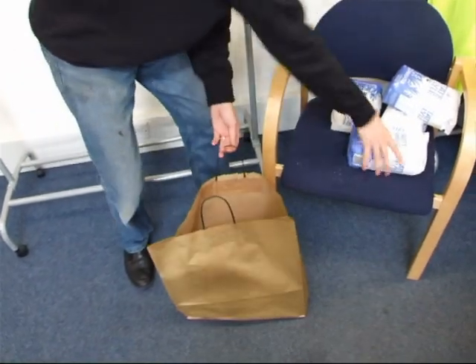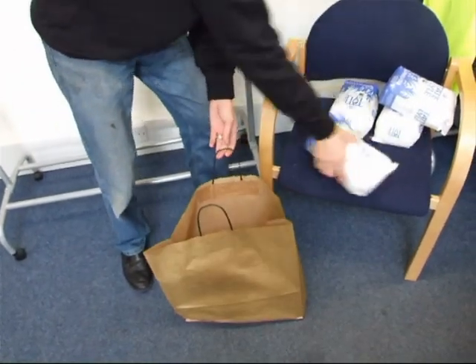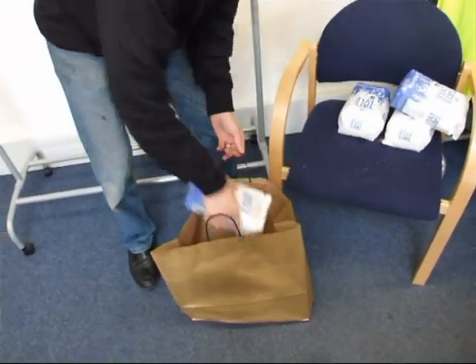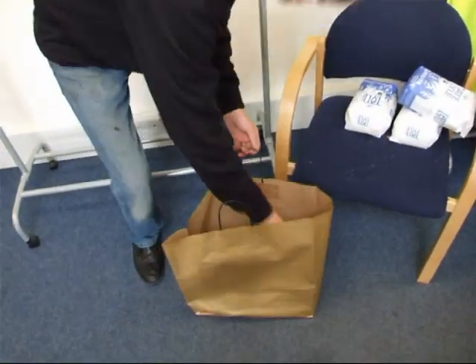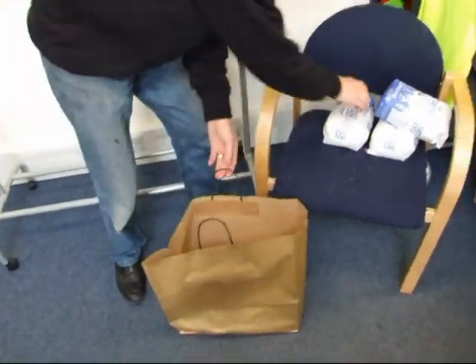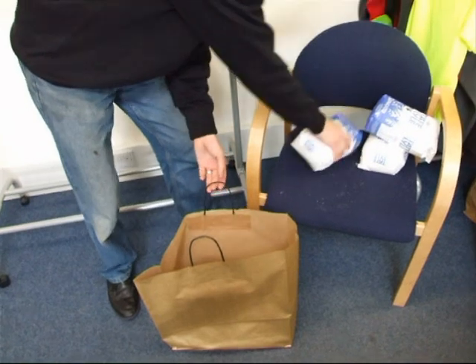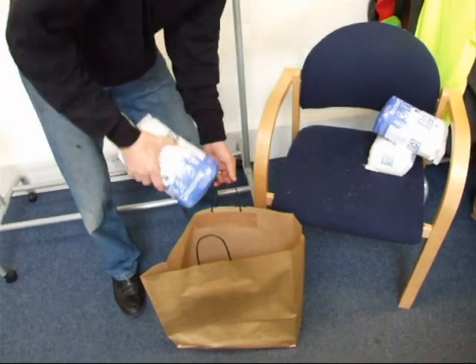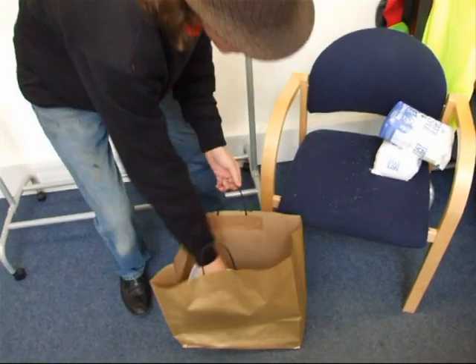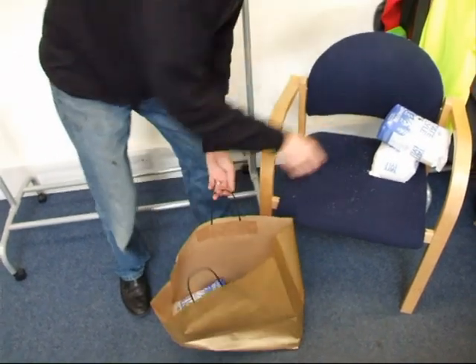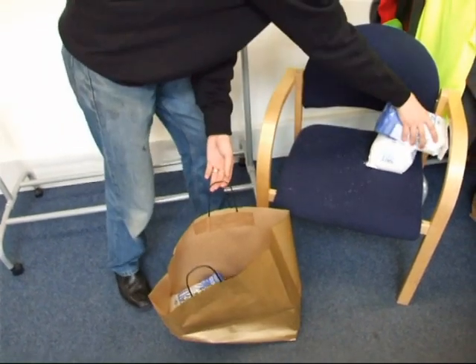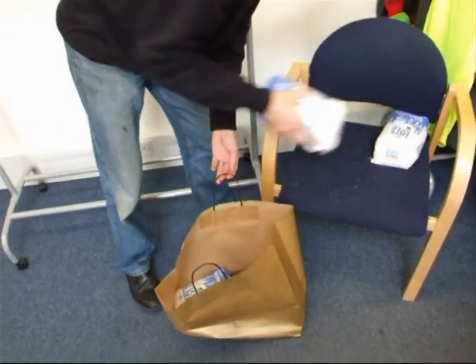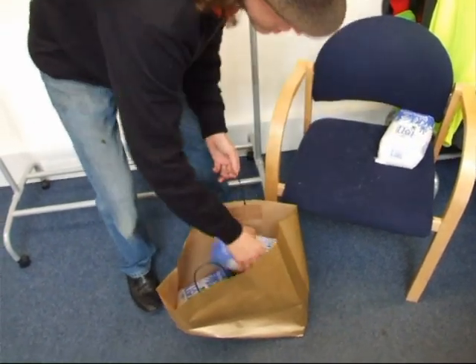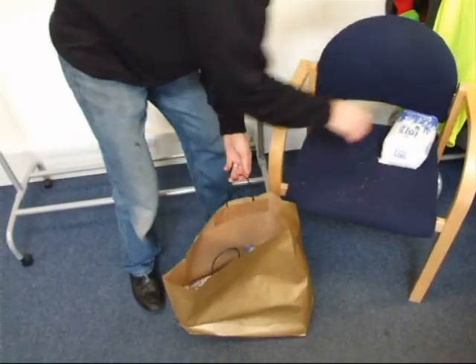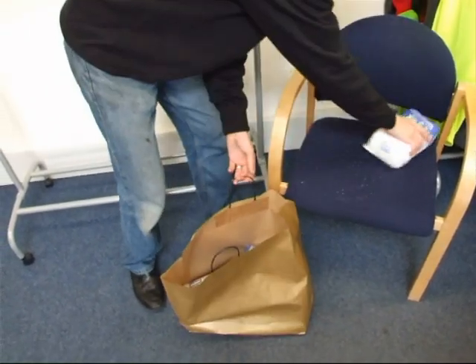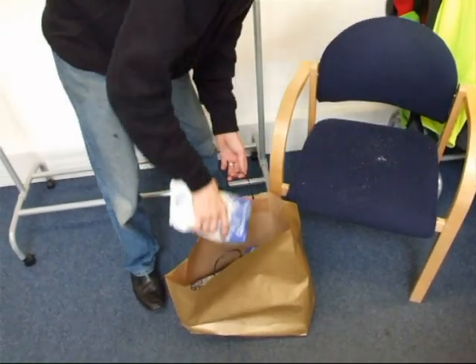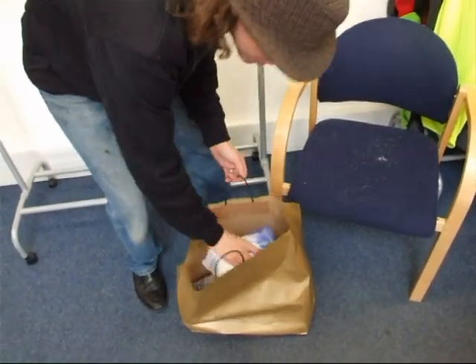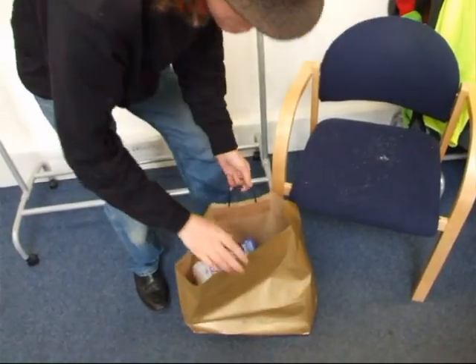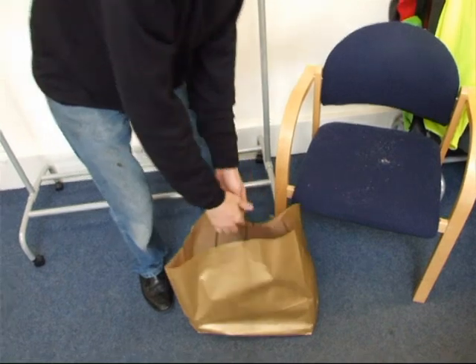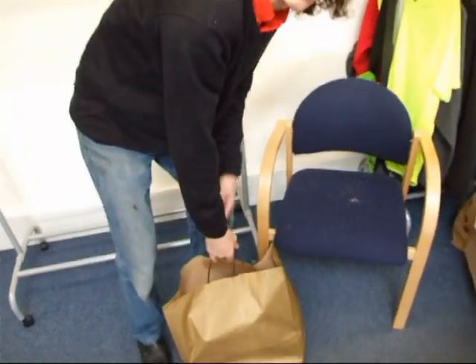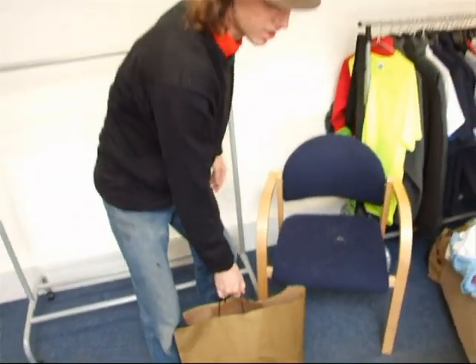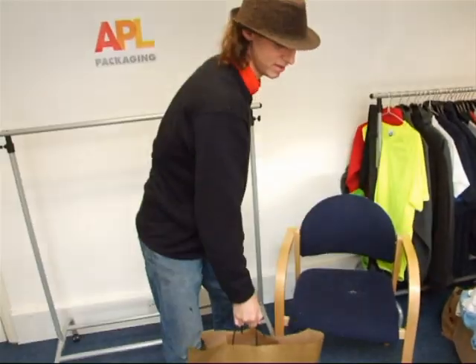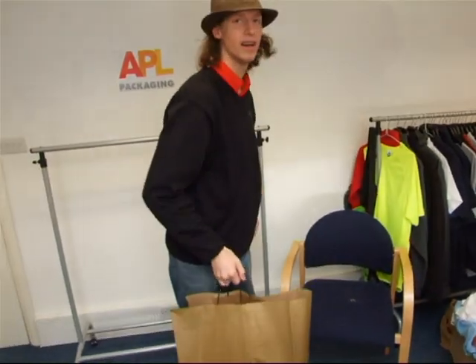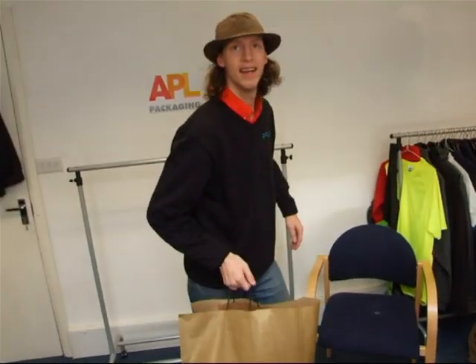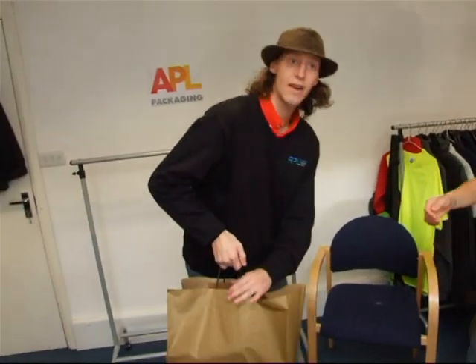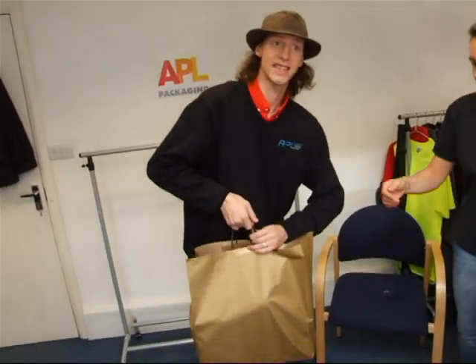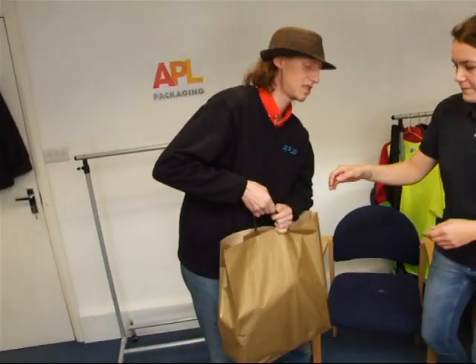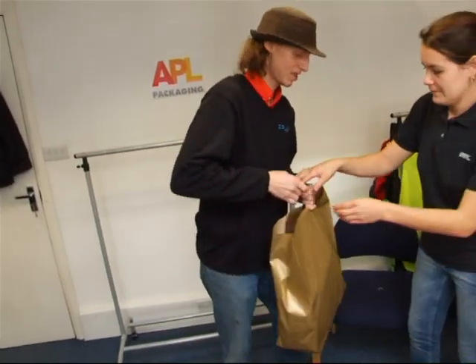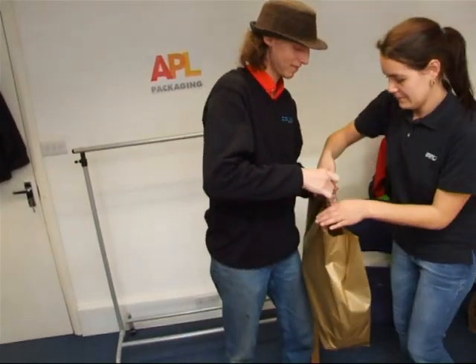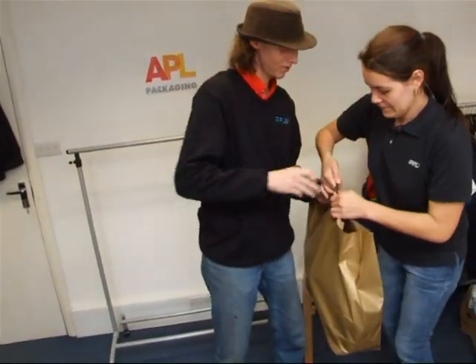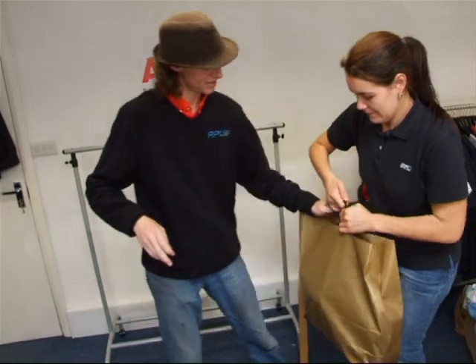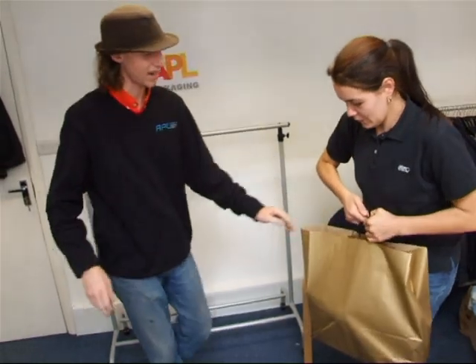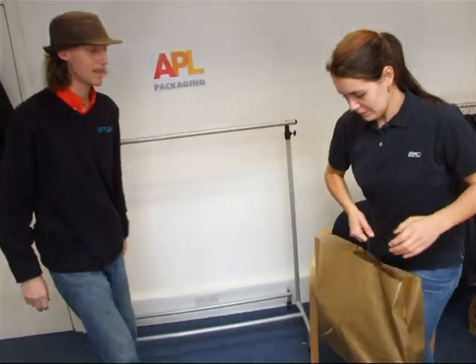Just to show you how much twelve kilos really is, I'm loading it into another one of our twist bags and I'm going to get our trusty colleague Laura to carry this — as if she's actually just been shopping. Go on, Laura. Can you carry that?